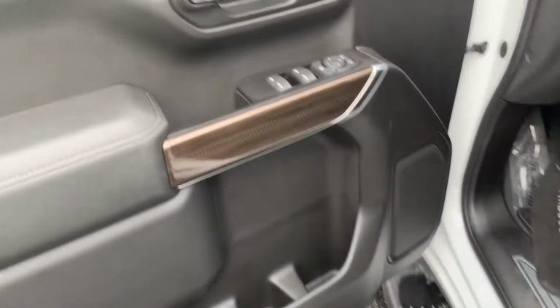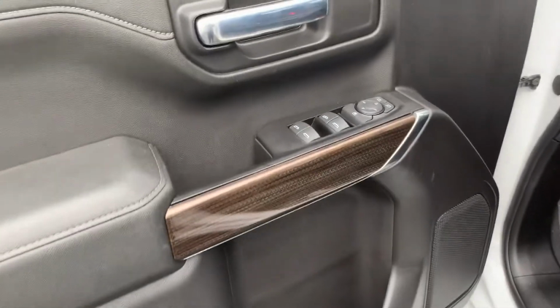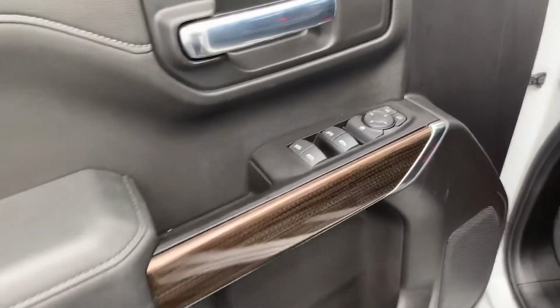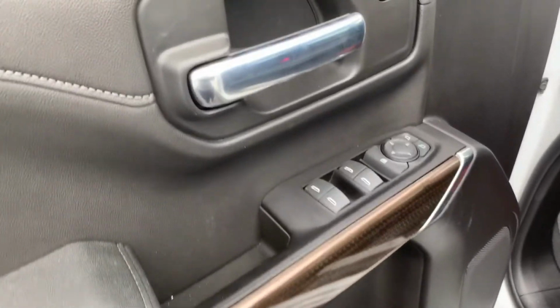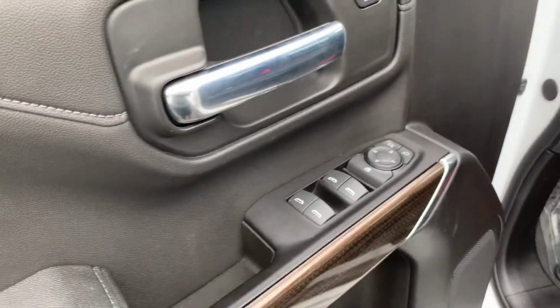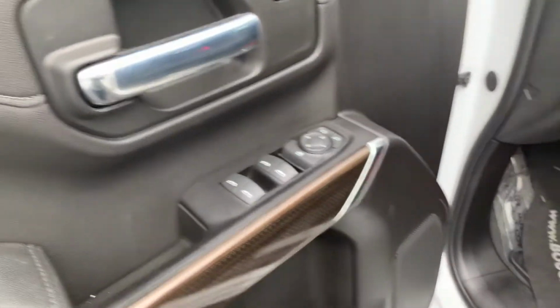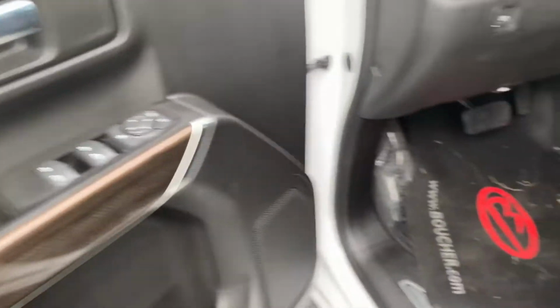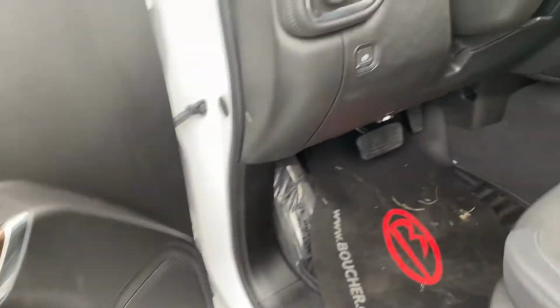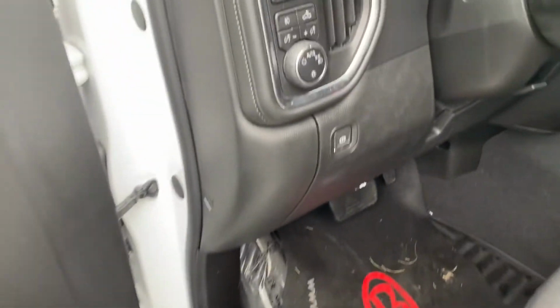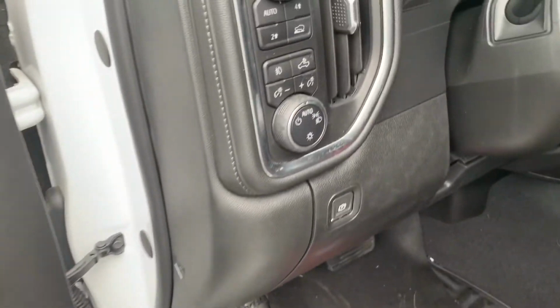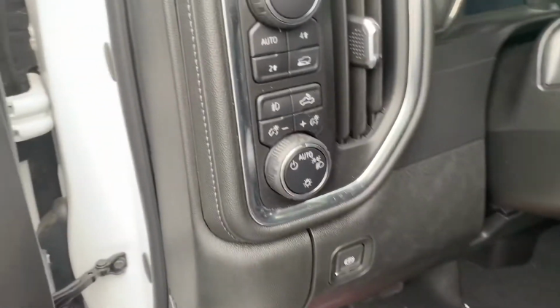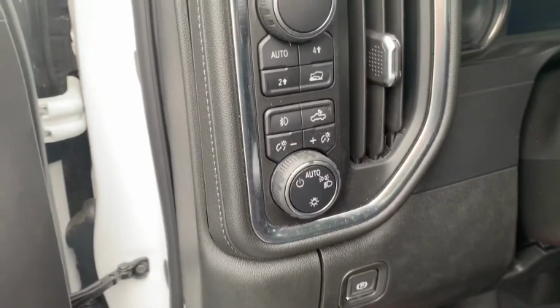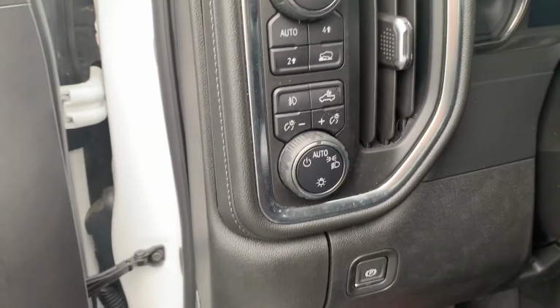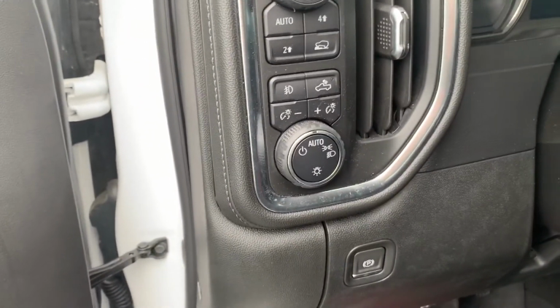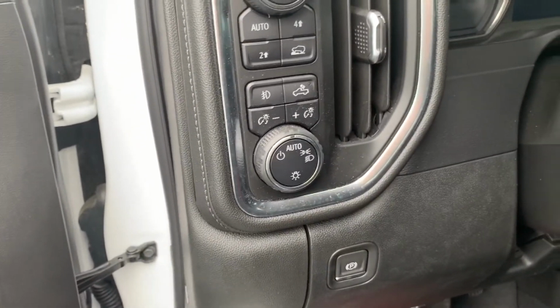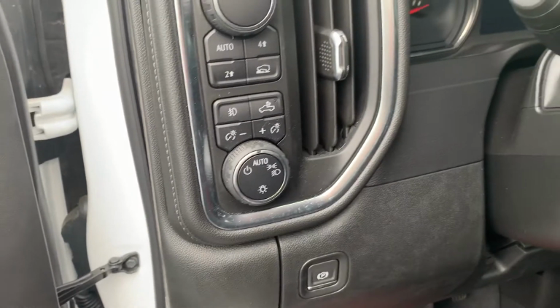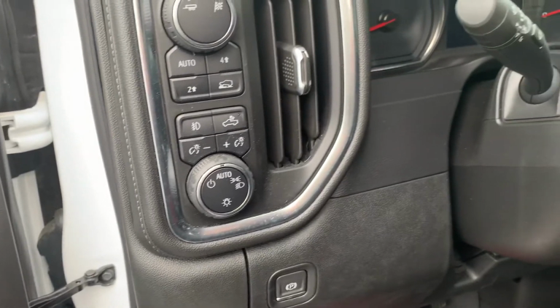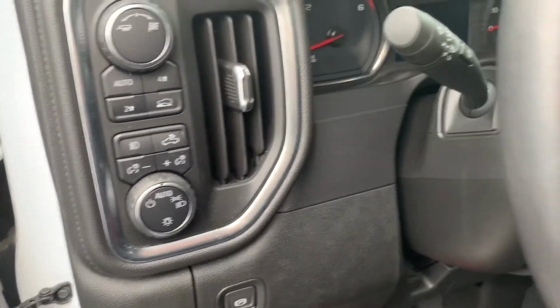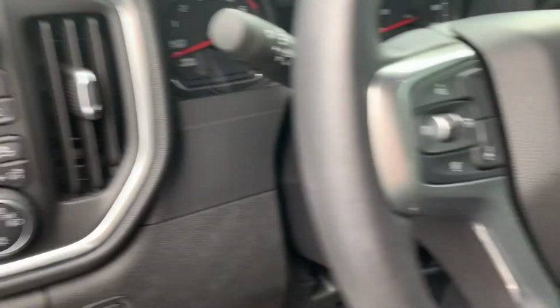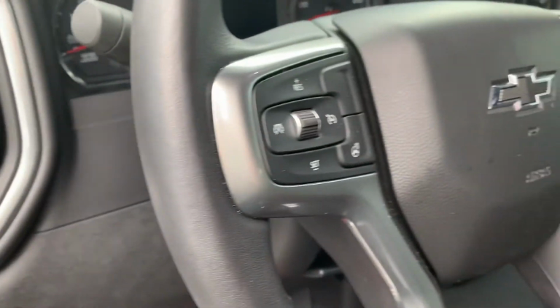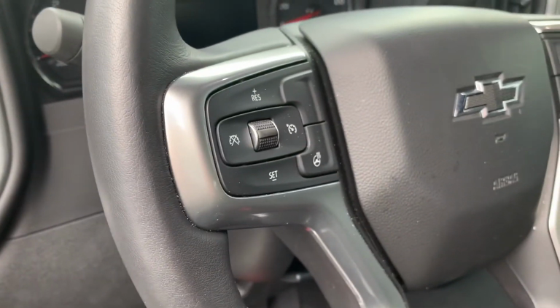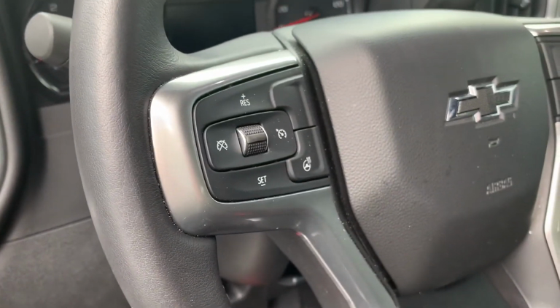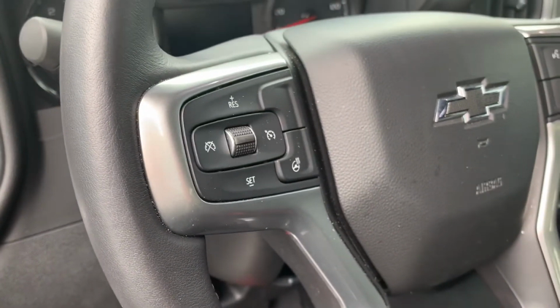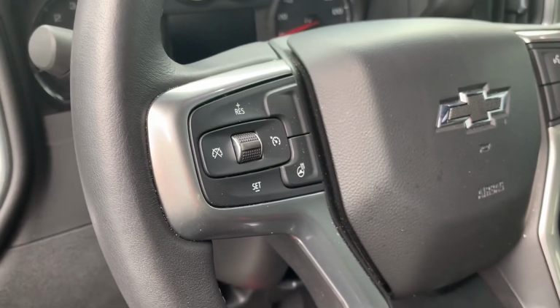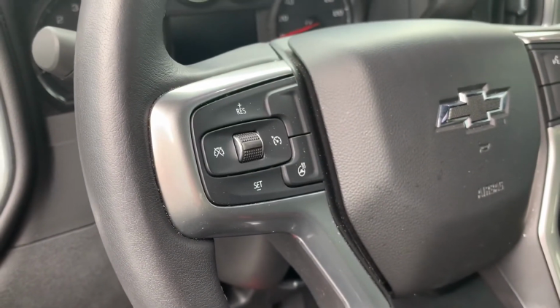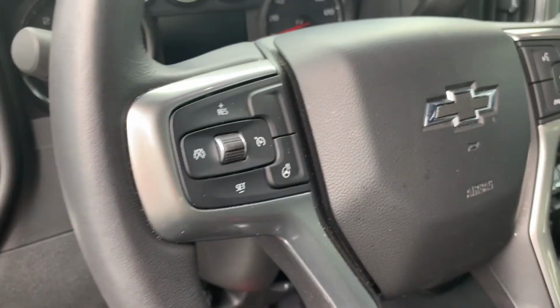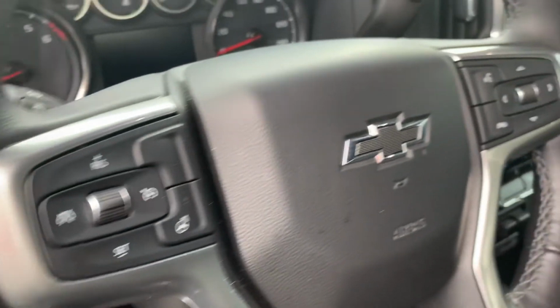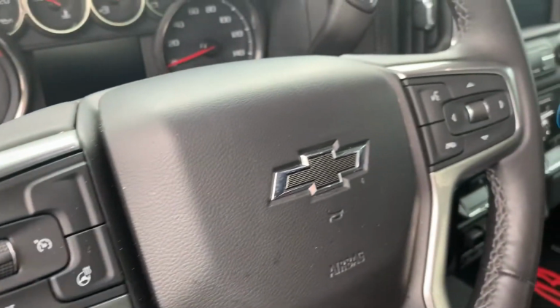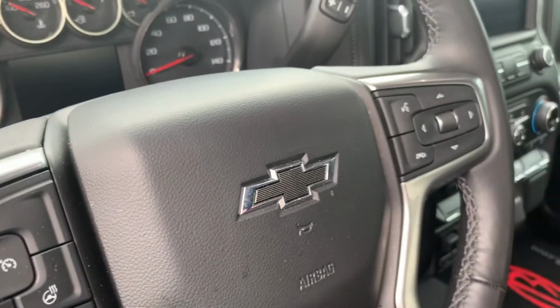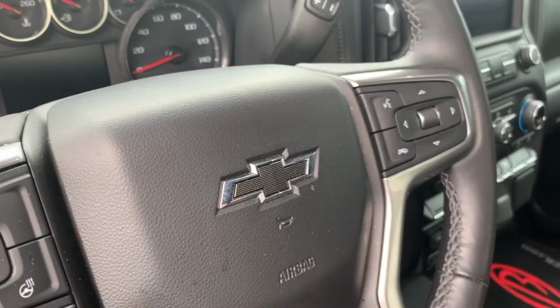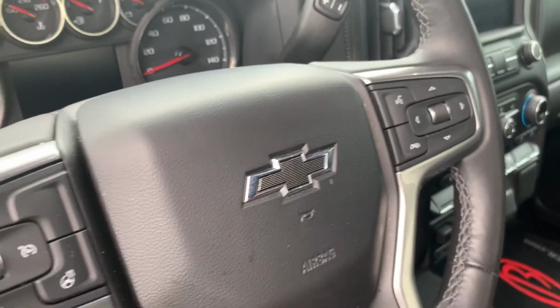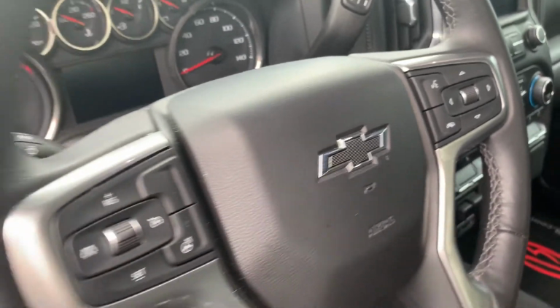We do have power windows, locks, and mirrors. Your trailering provisions, automatic light control, a heated steering wheel, cruise control, and Bluetooth steering wheel audio controls.